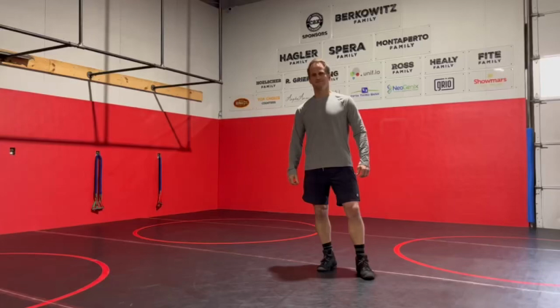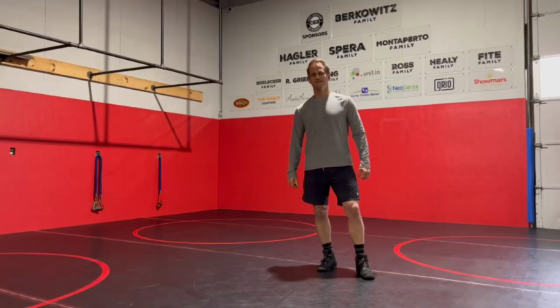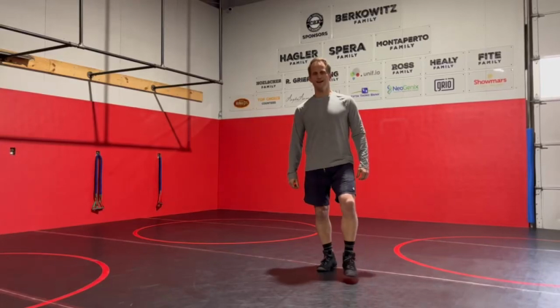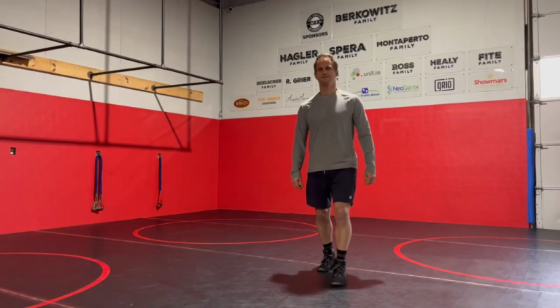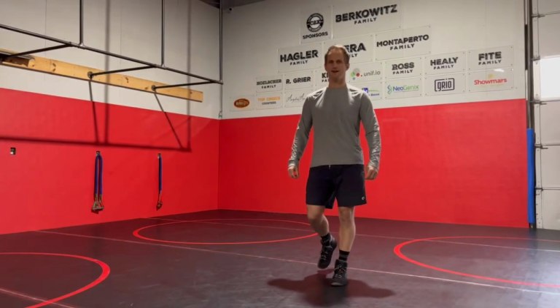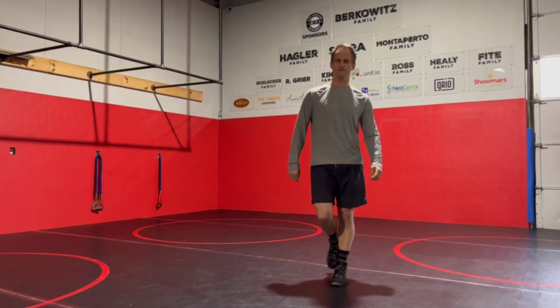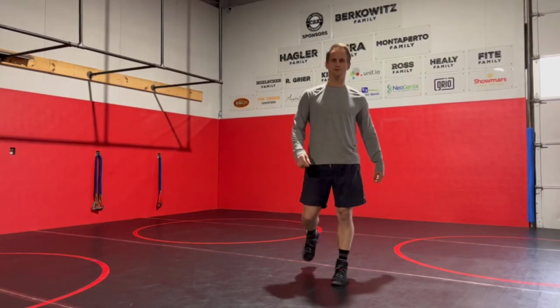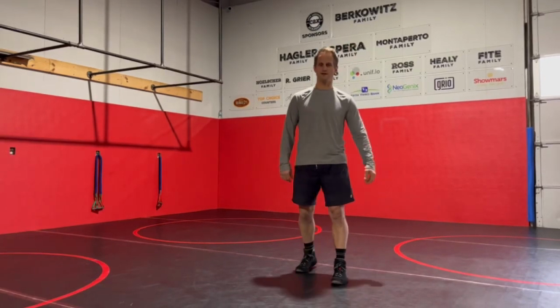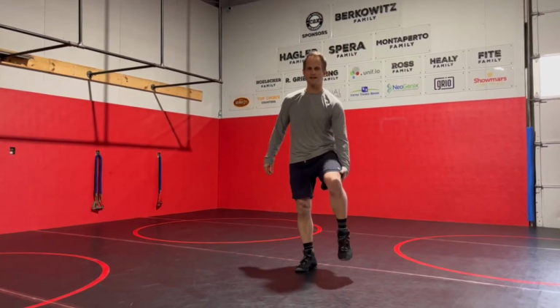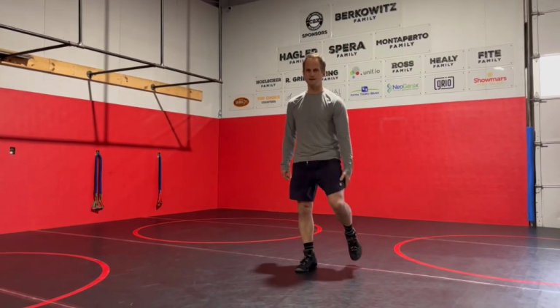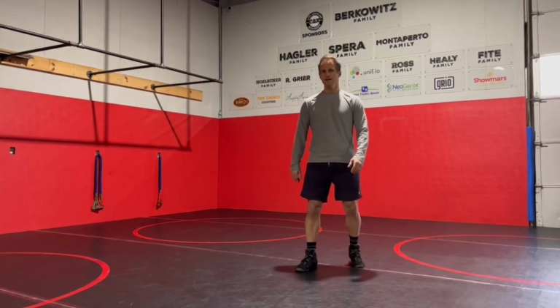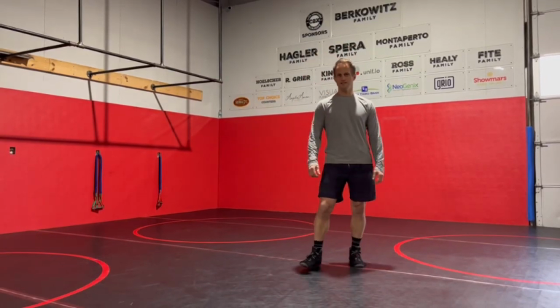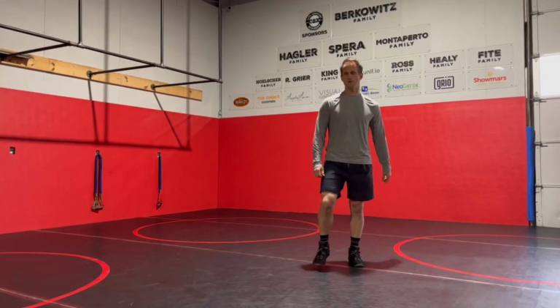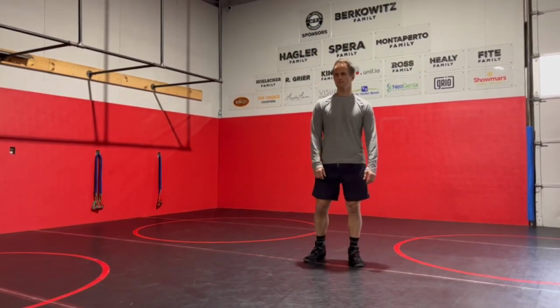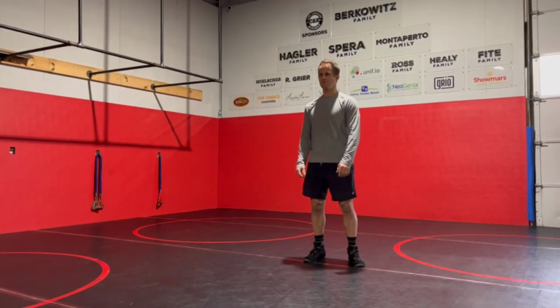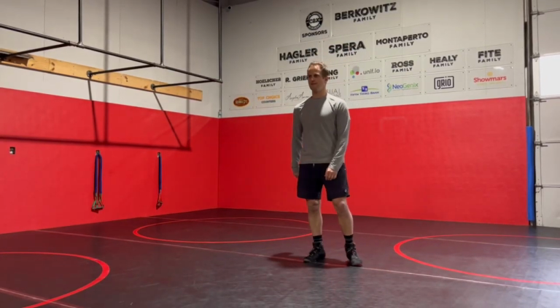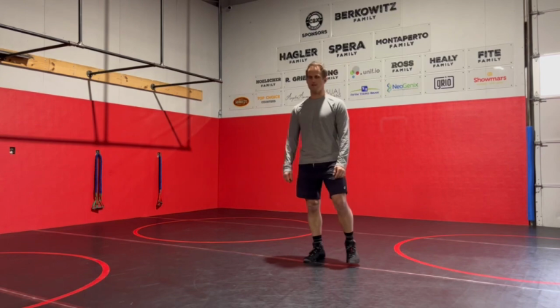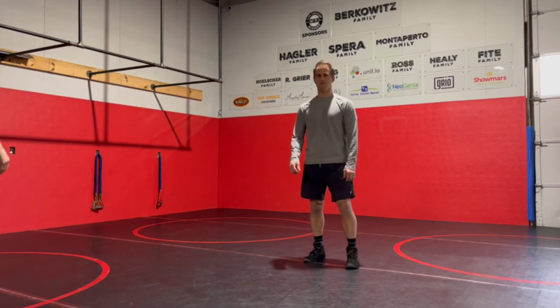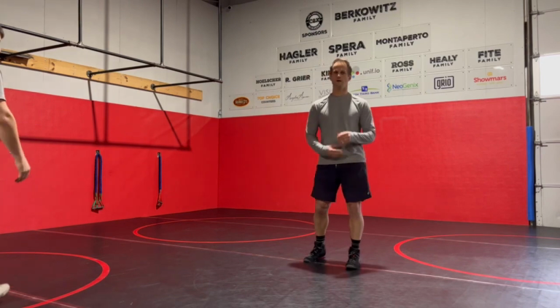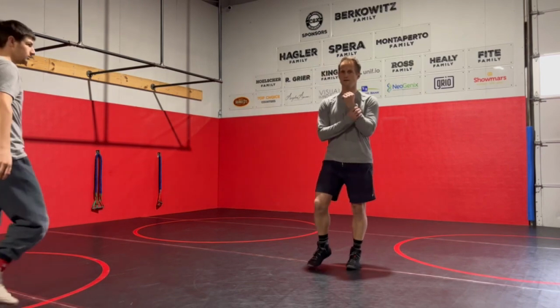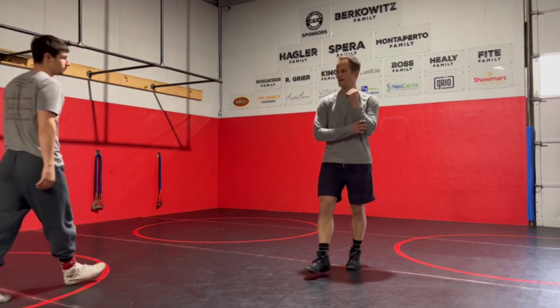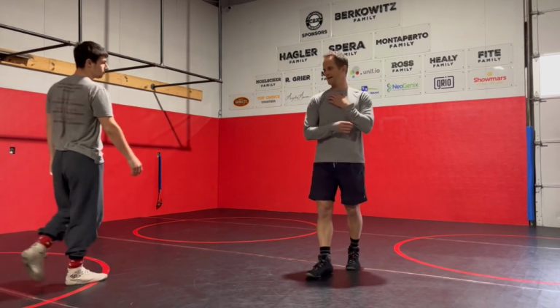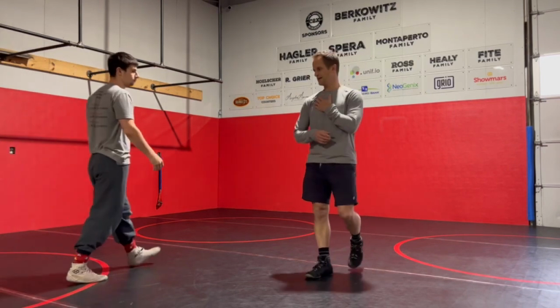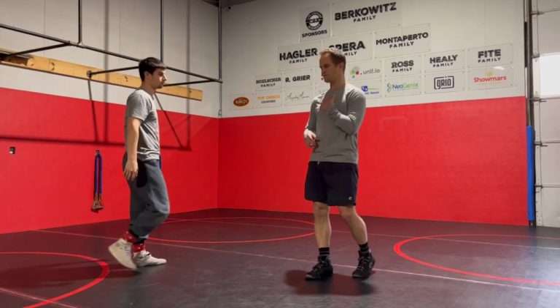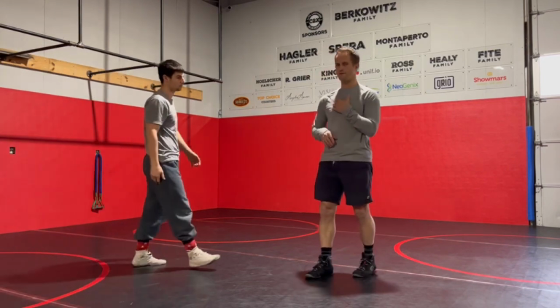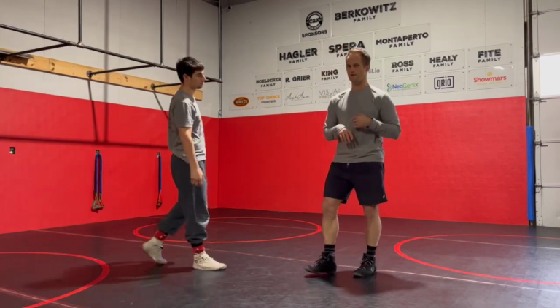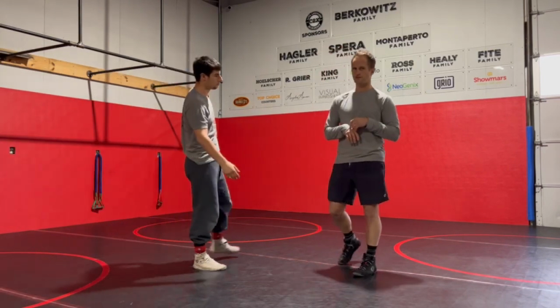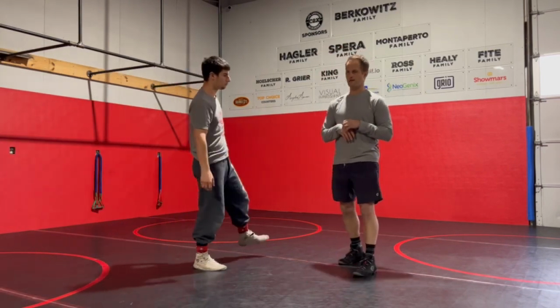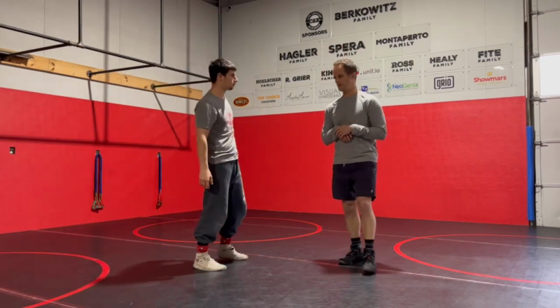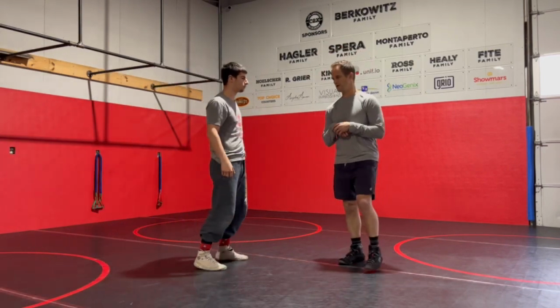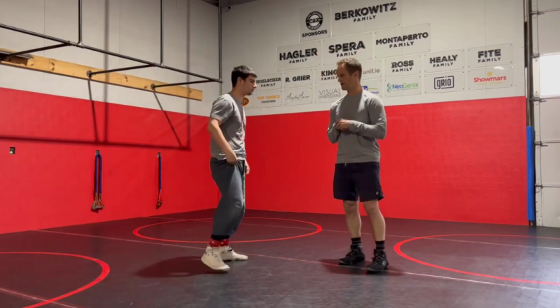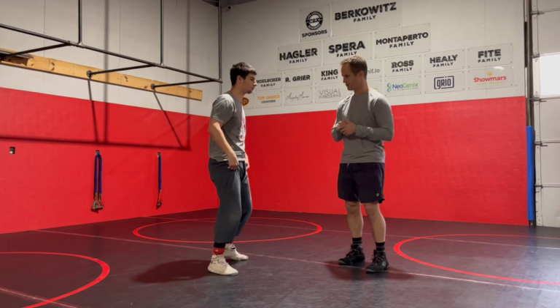Hey guys, Tom with C2X Wrestling Academy. Today we're going over some defense off of two-on-ones, and this is one of my favorites — just to kind of reload into an underhook.